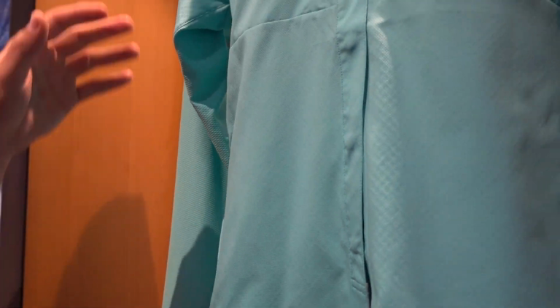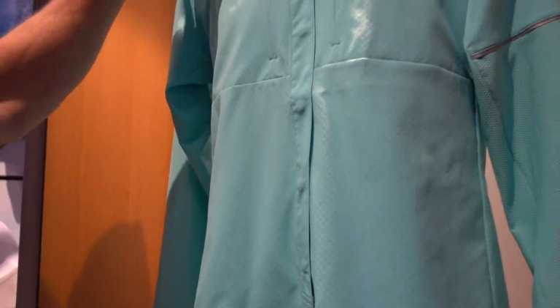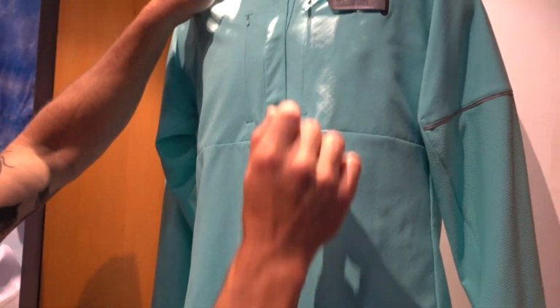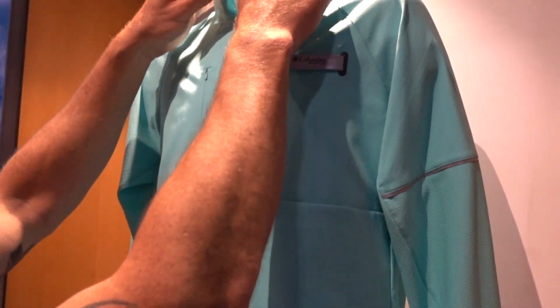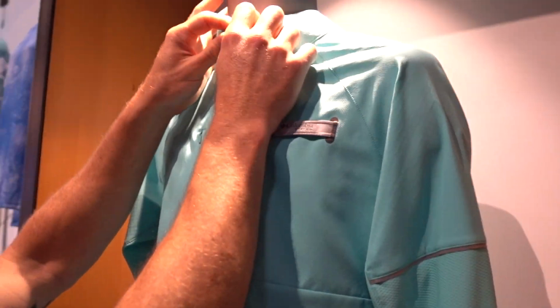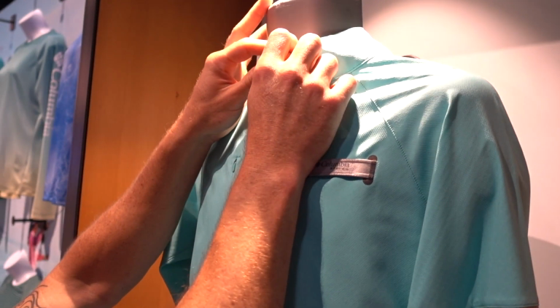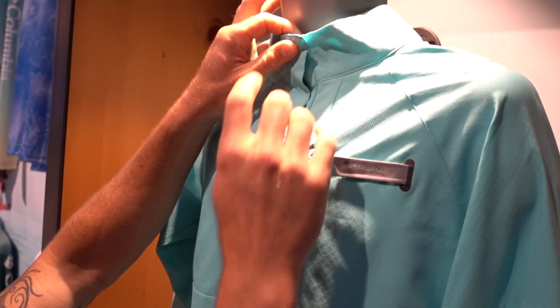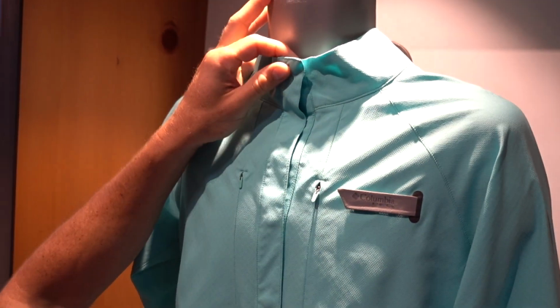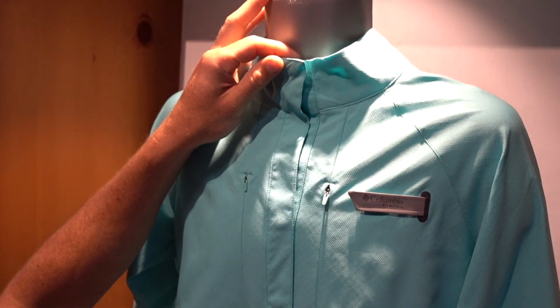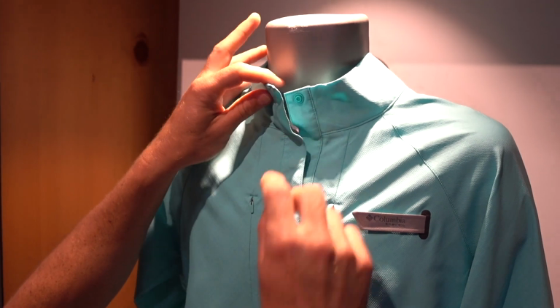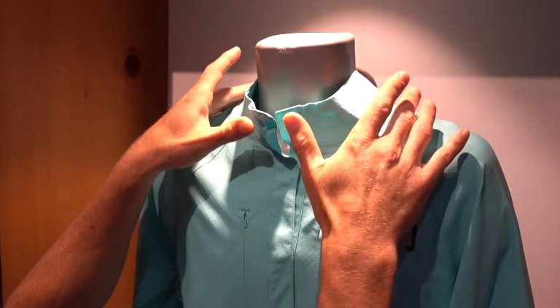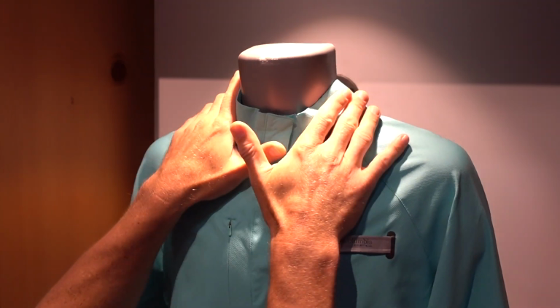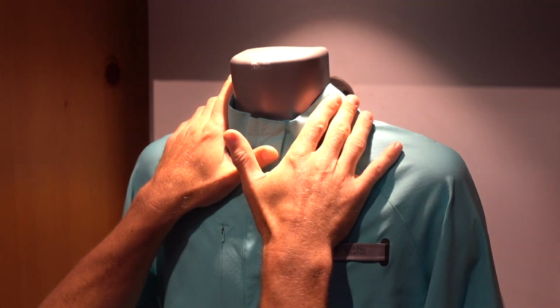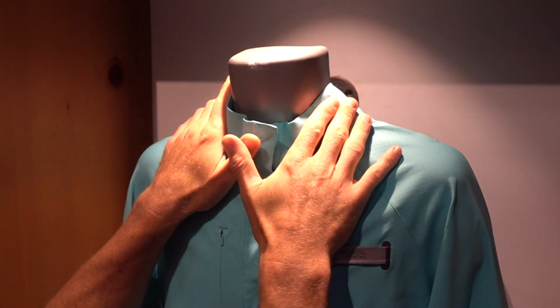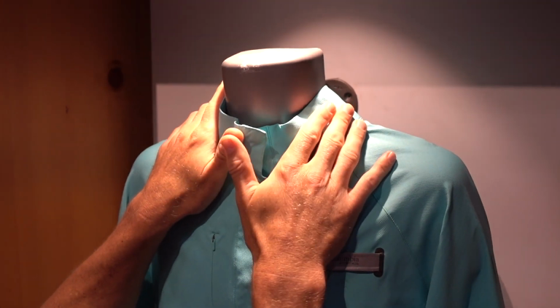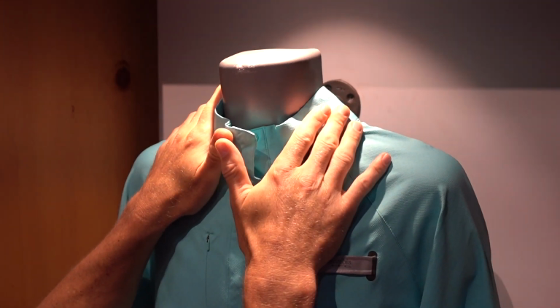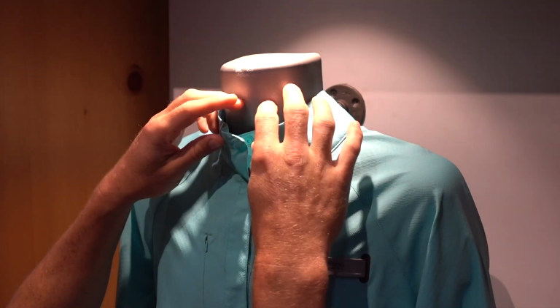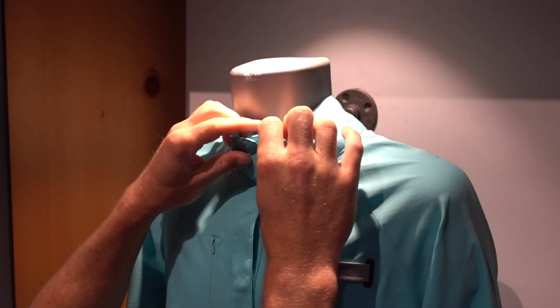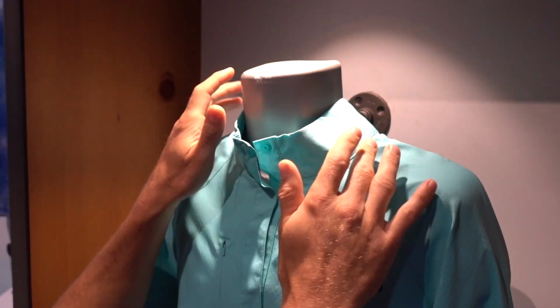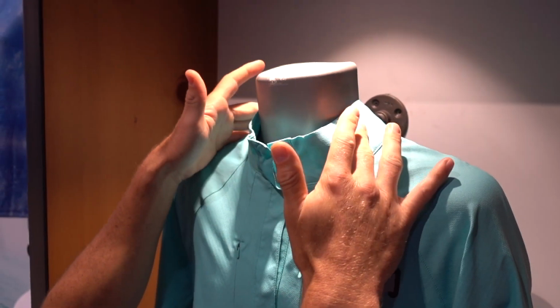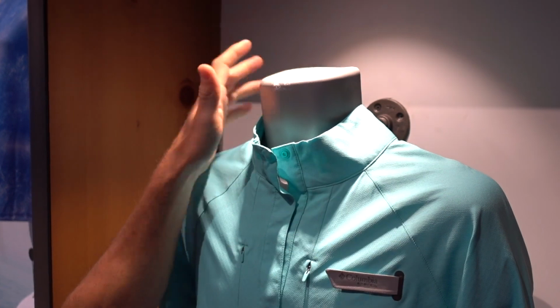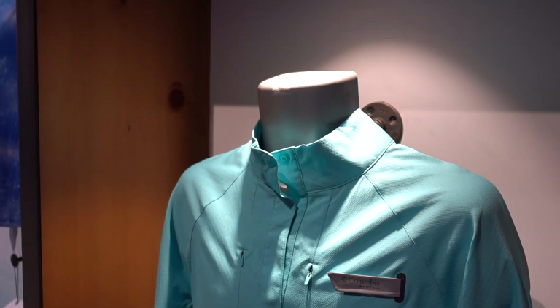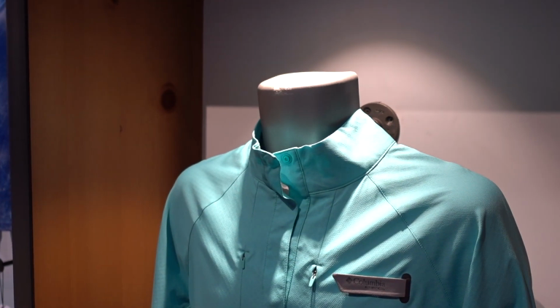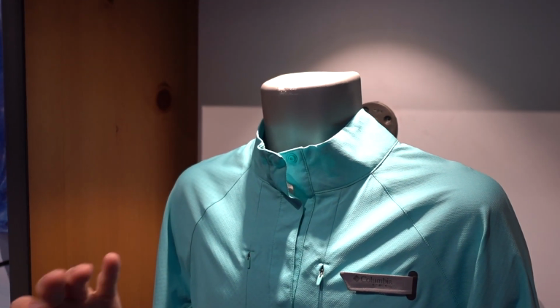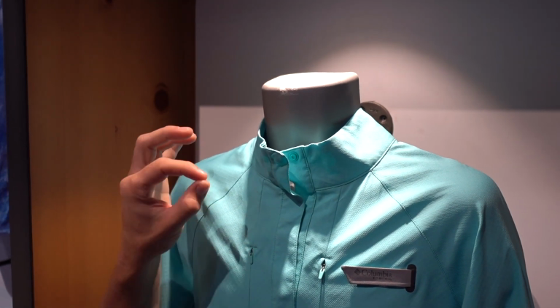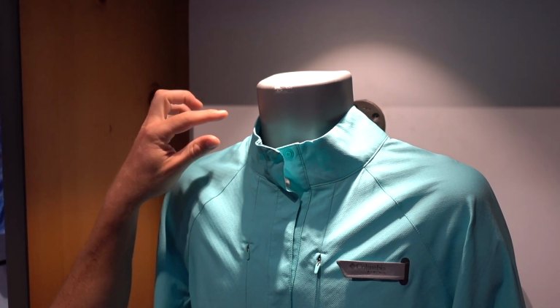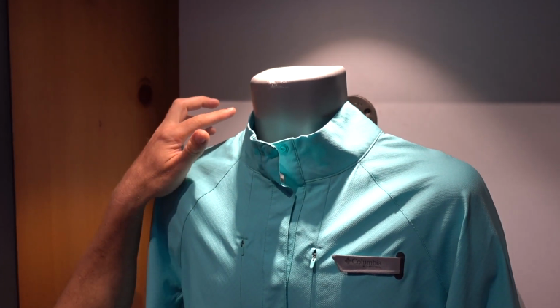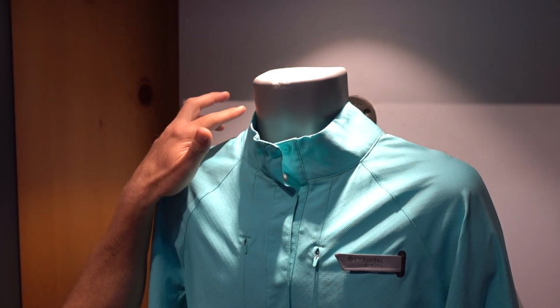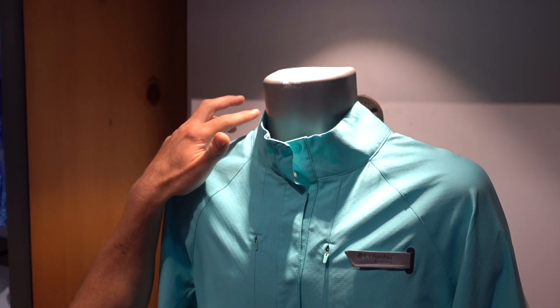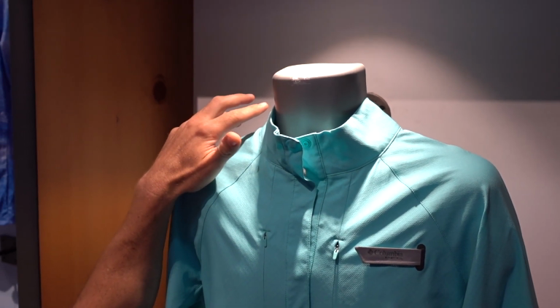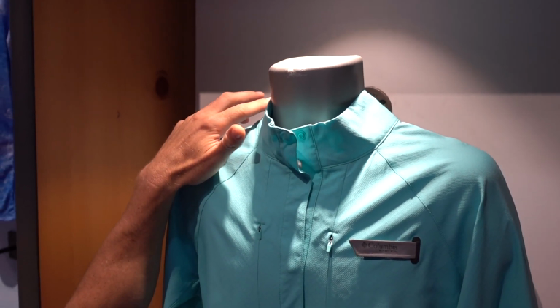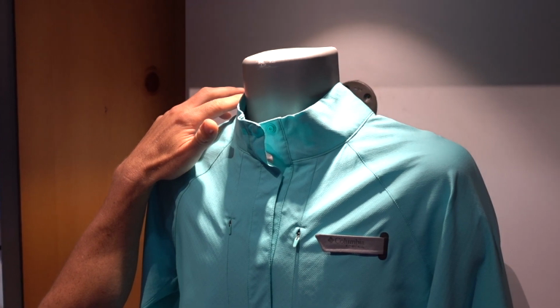And the collar, you'll notice, is more of a mock neck versus a typical traditional collar, which keeps it a little more of a cleaner aesthetic for her. You also have just enough protection on the back of the neck, so you avoid getting that little spot where you get a sunburn between your neck gaiter and the collar.